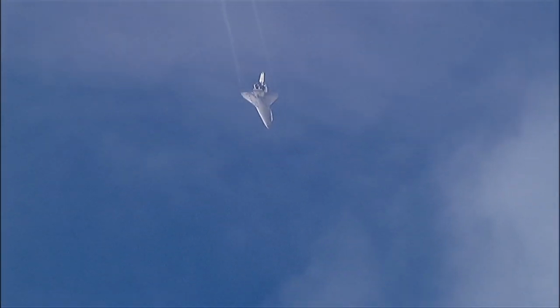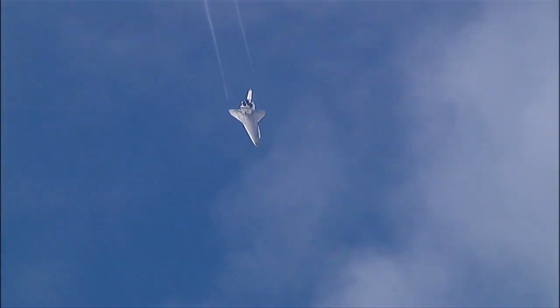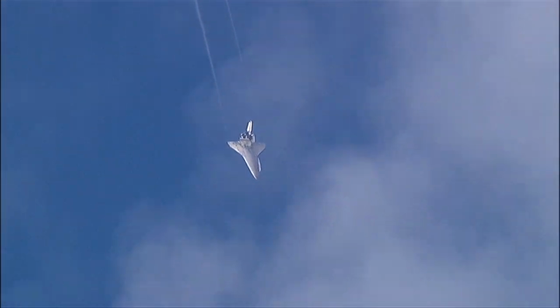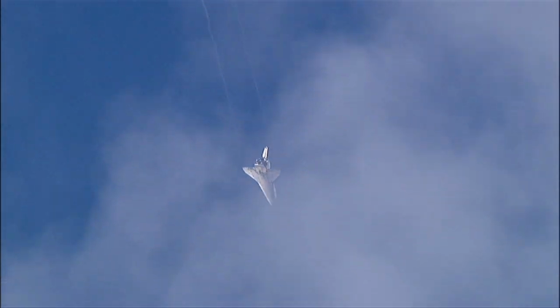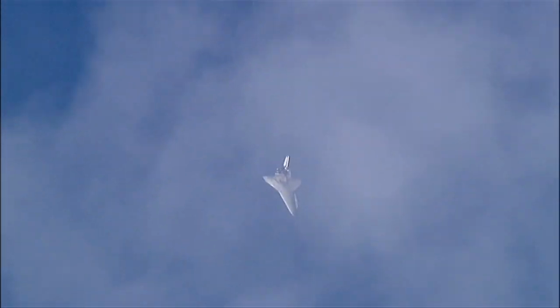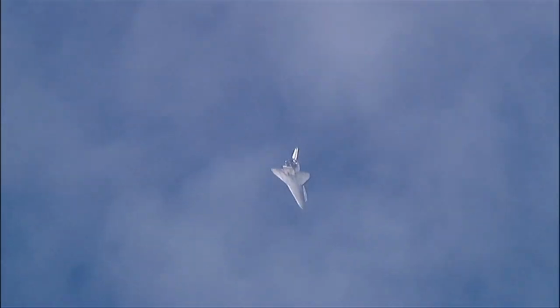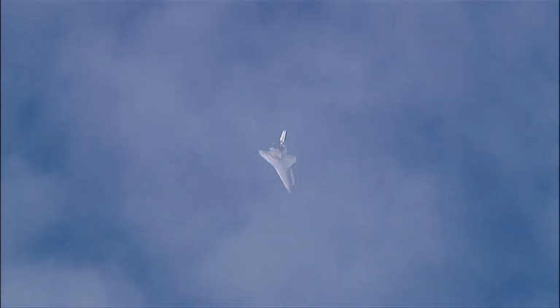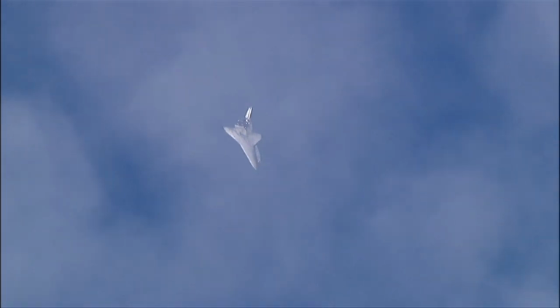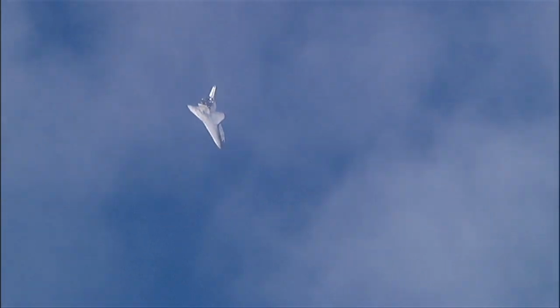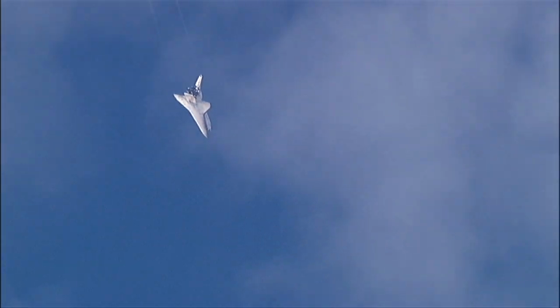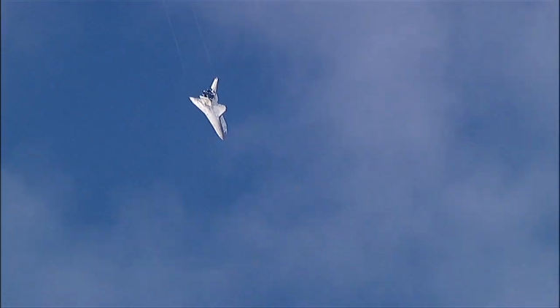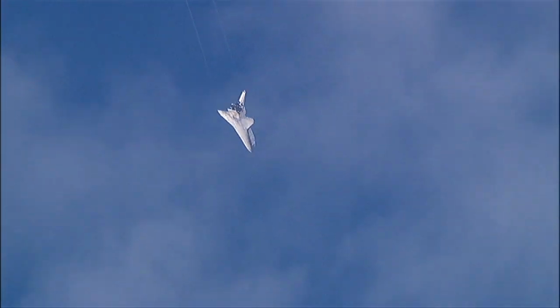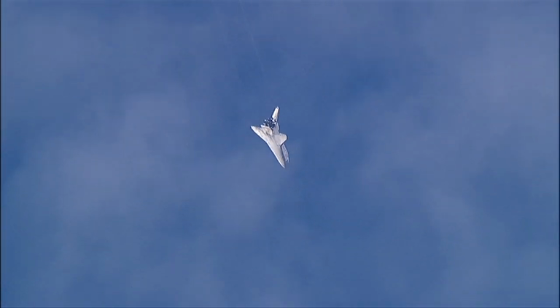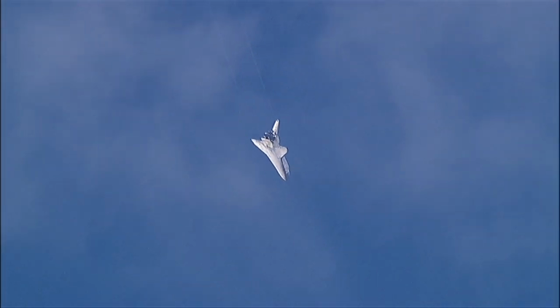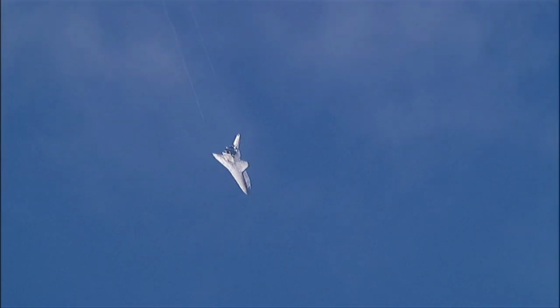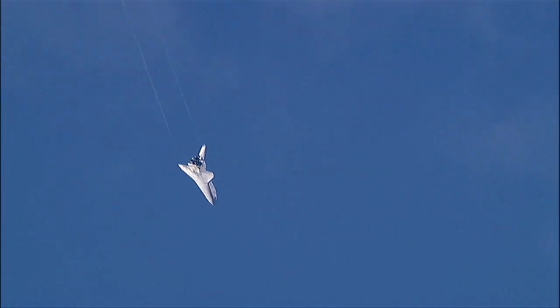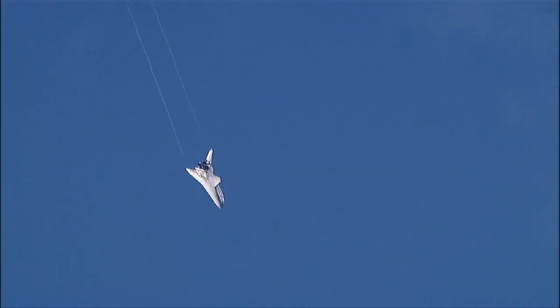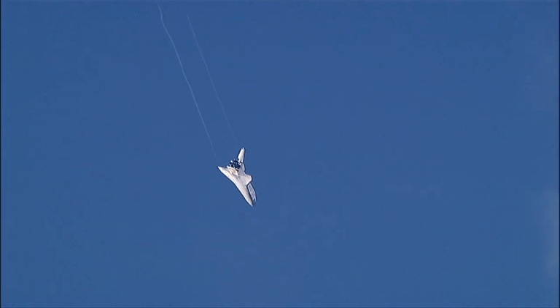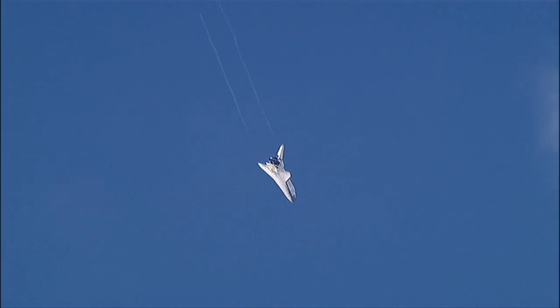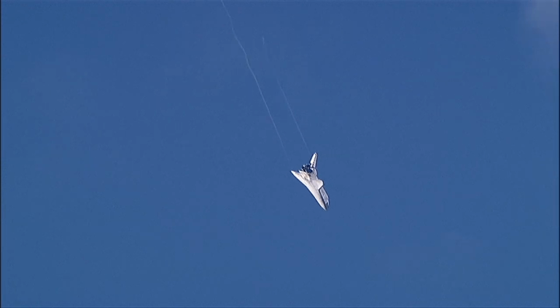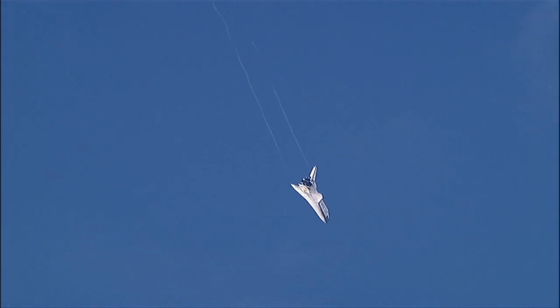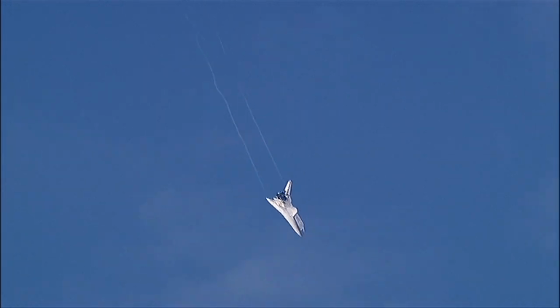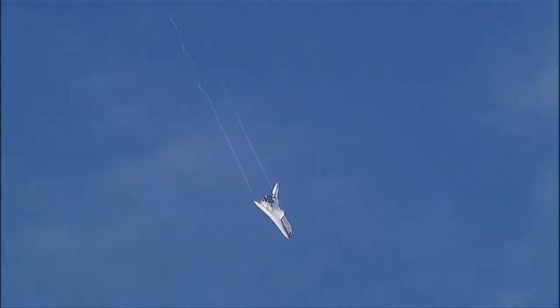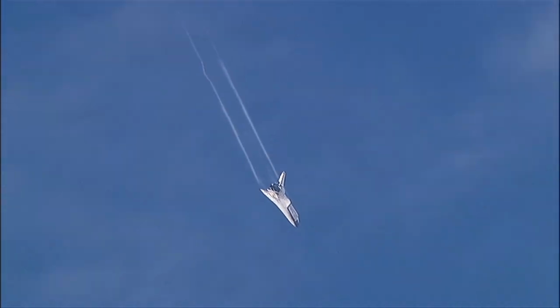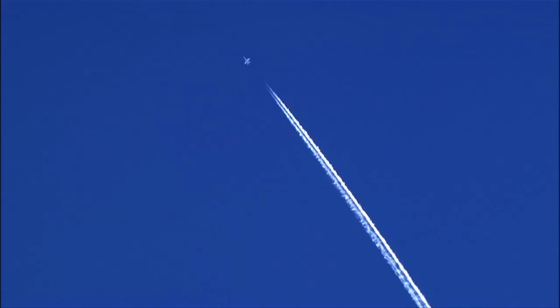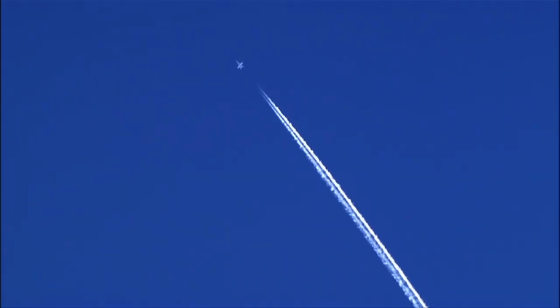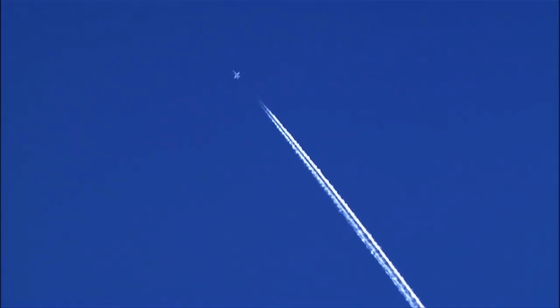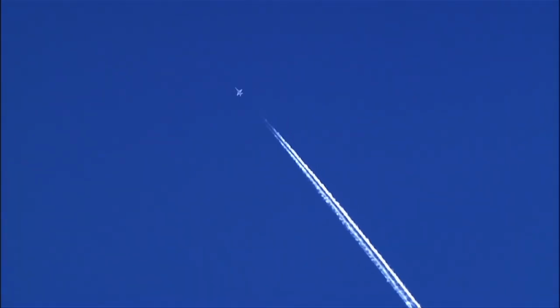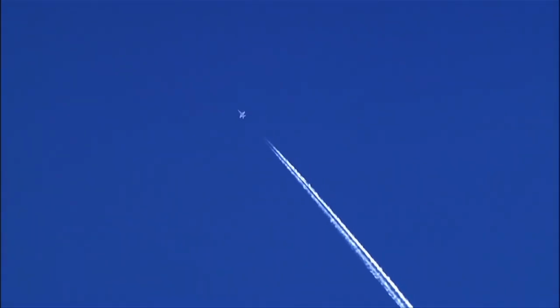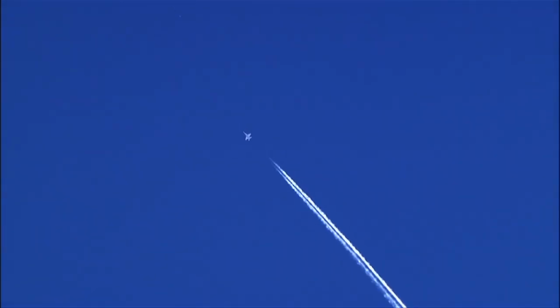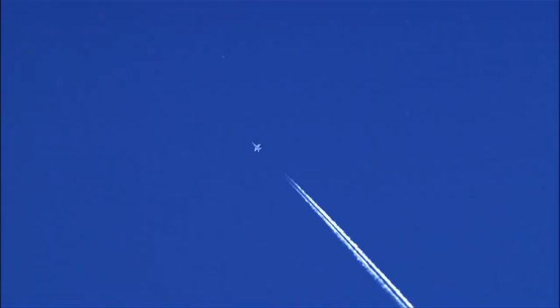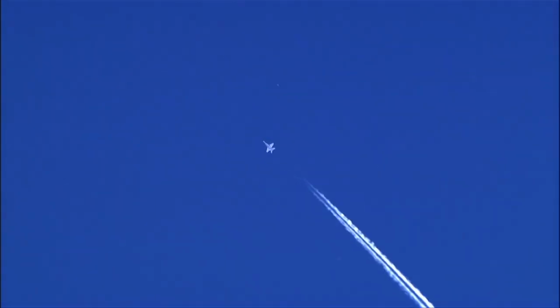Sonic booms created by aircraft flying faster than the speed of sound certainly aren't known for being faint, but rather for their loud, make-you-jump effect. But sonic booms also have a quieter side.